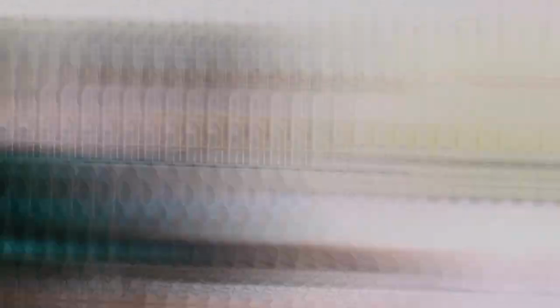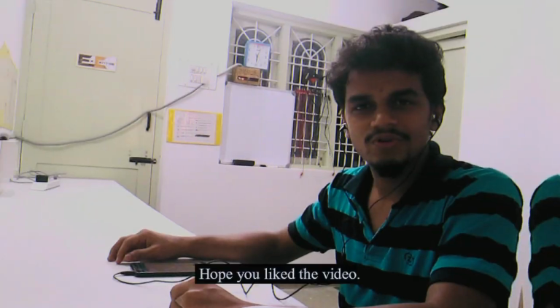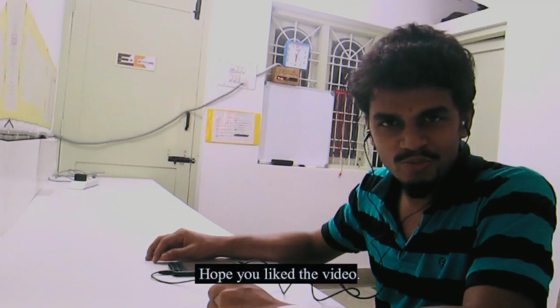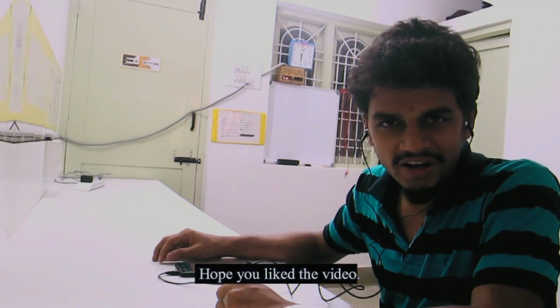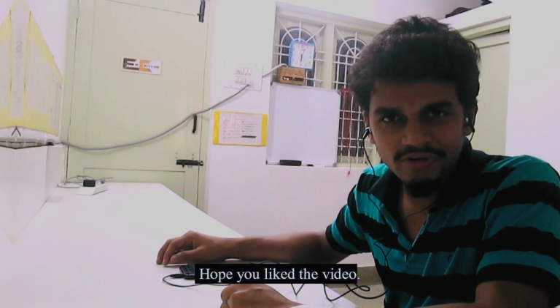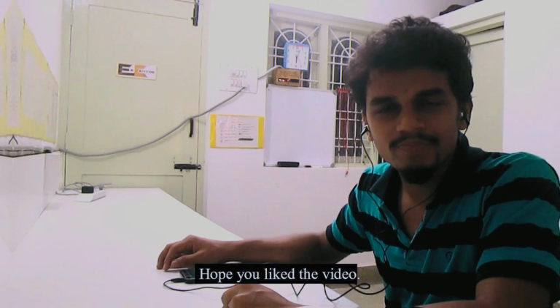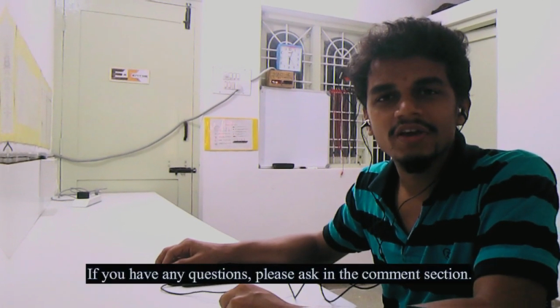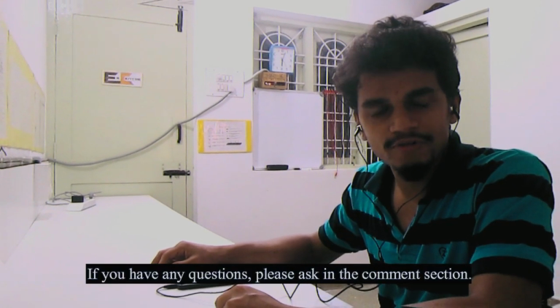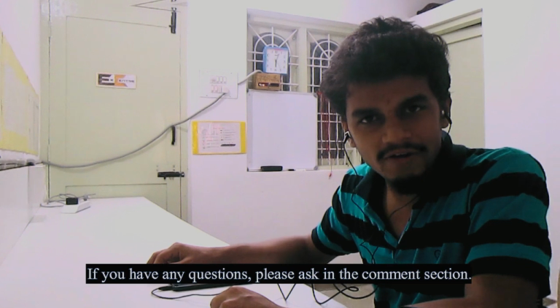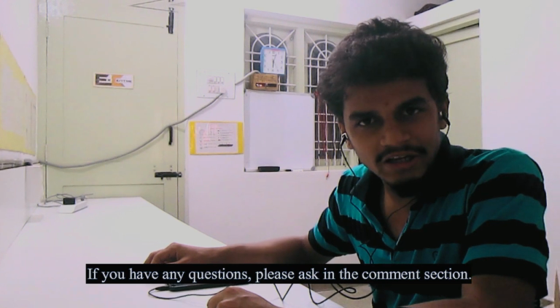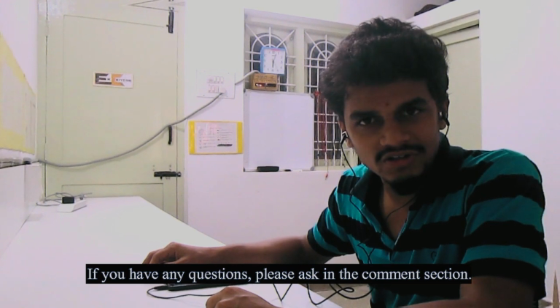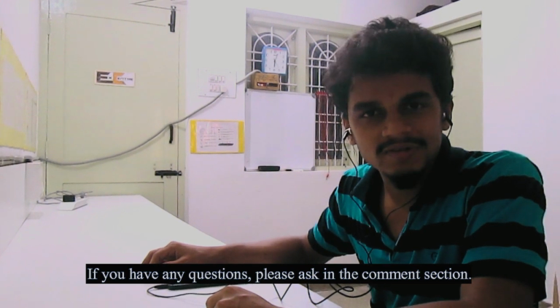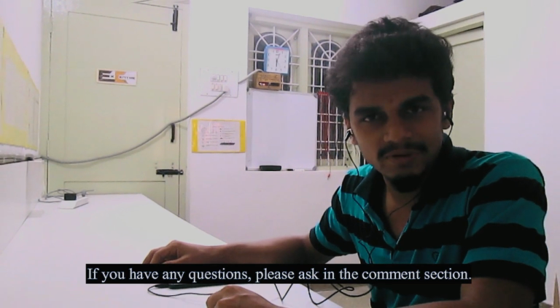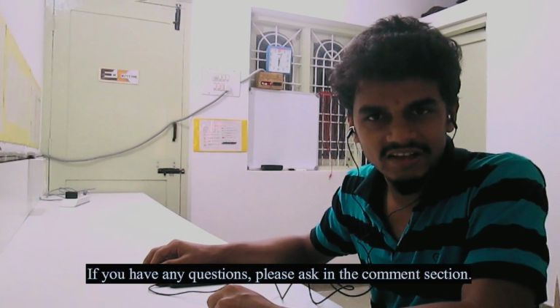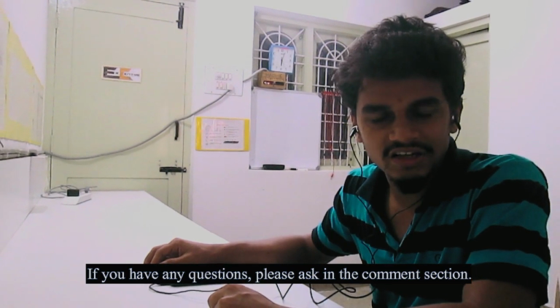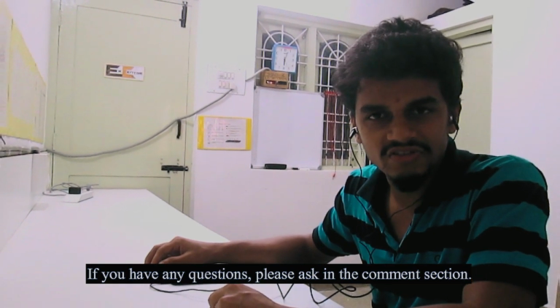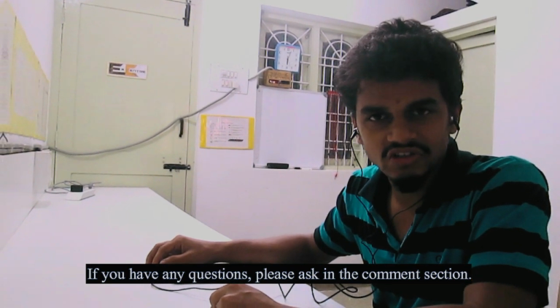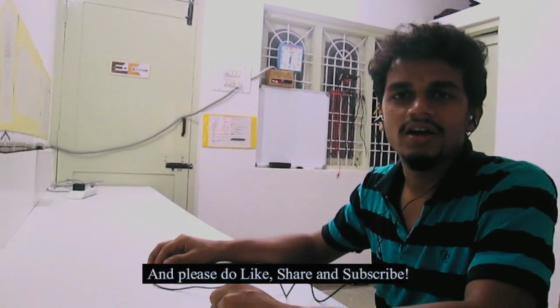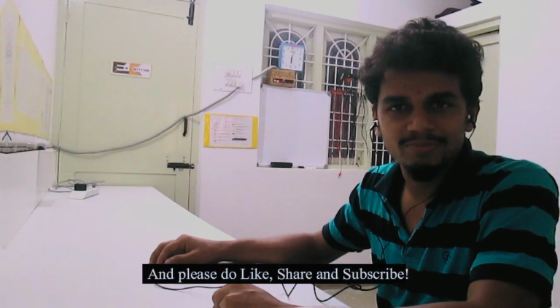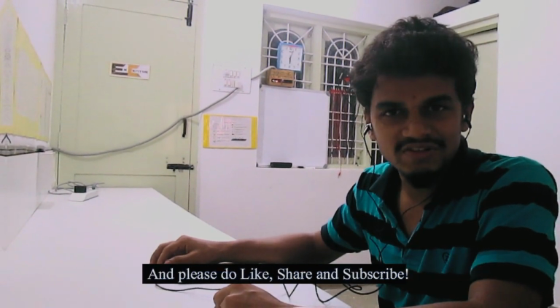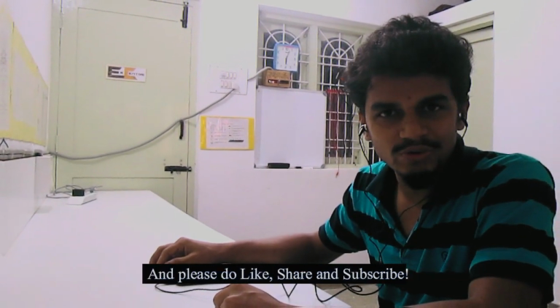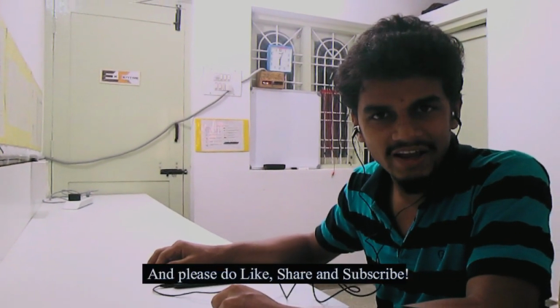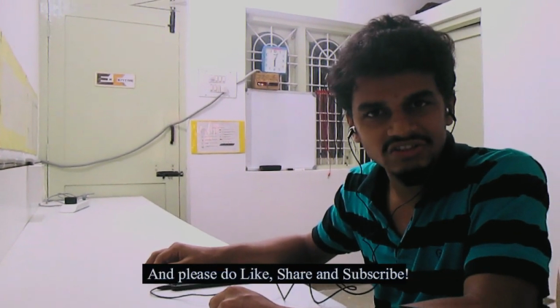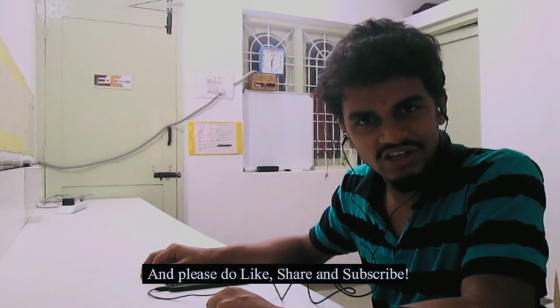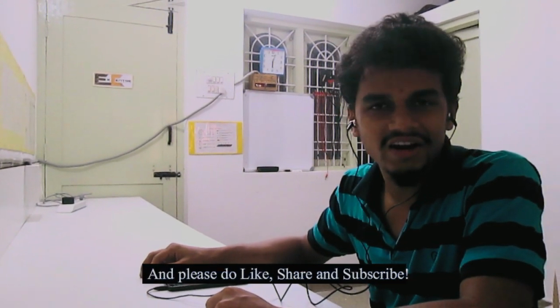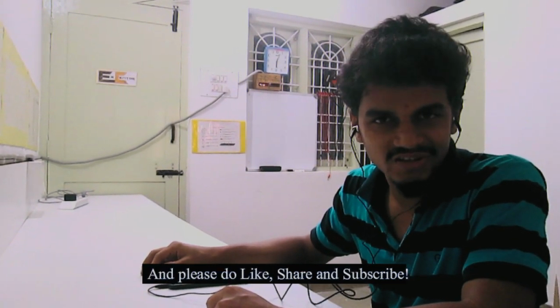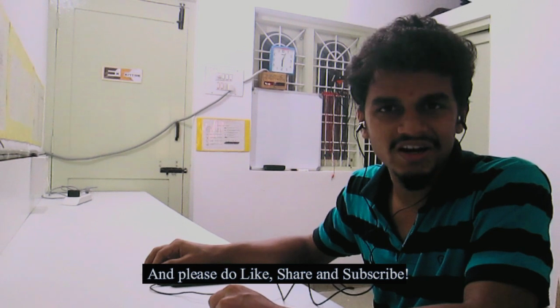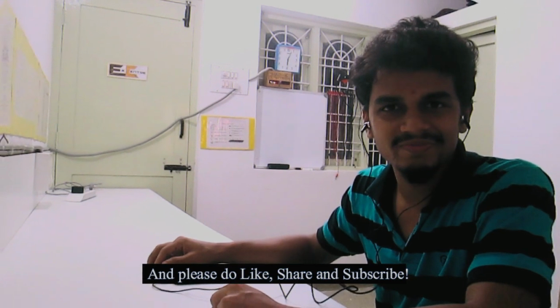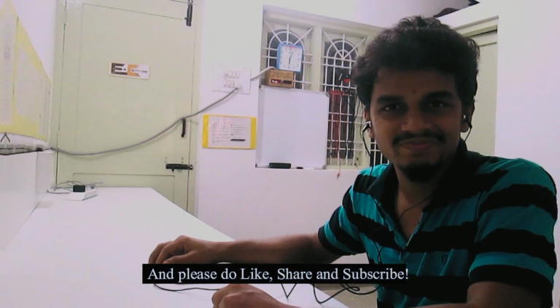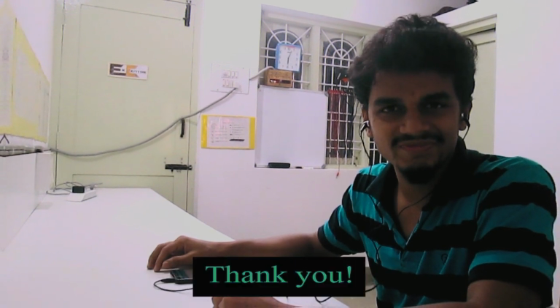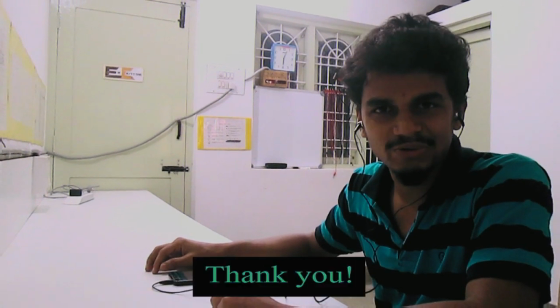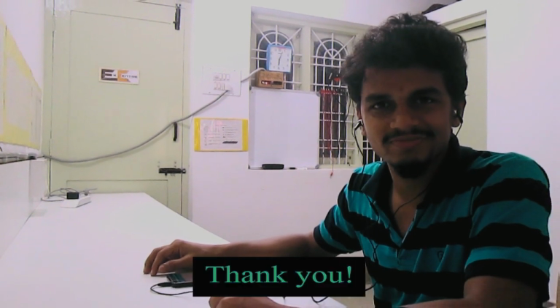Hope you liked the video. If you have any questions, please ask in the comment section, and please do like, share and subscribe. Thank you. Bye.